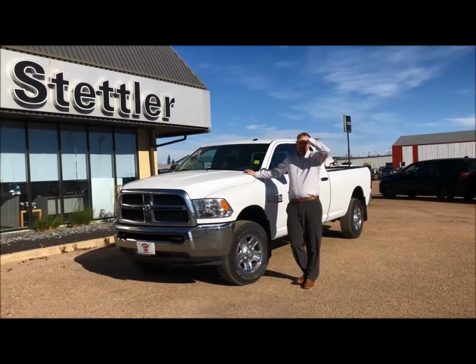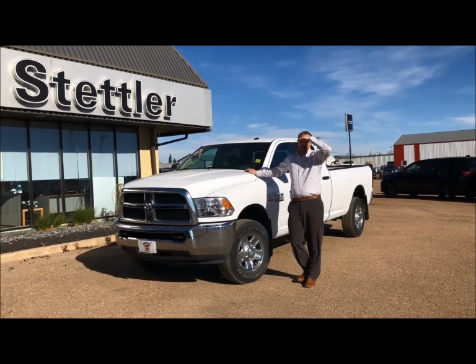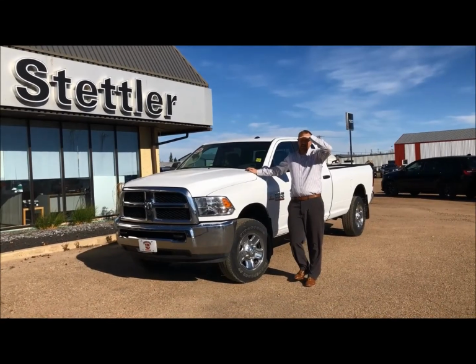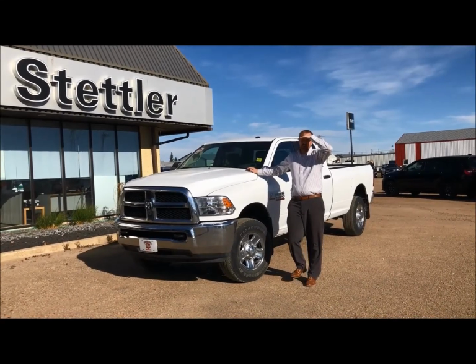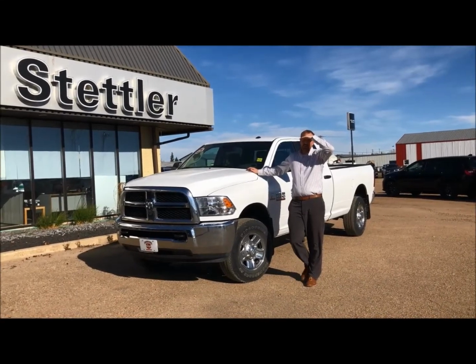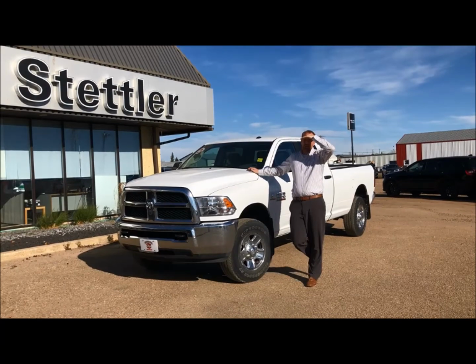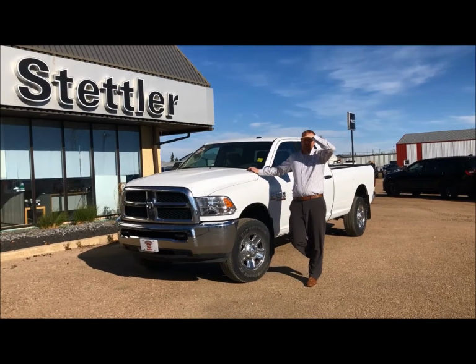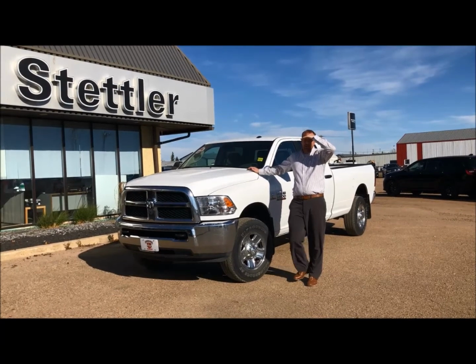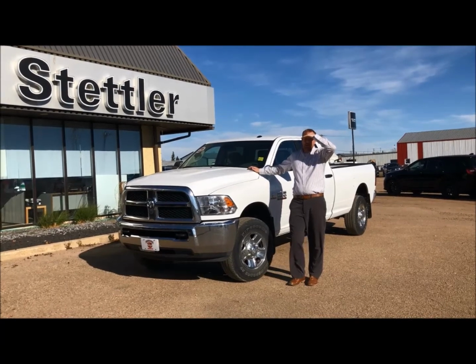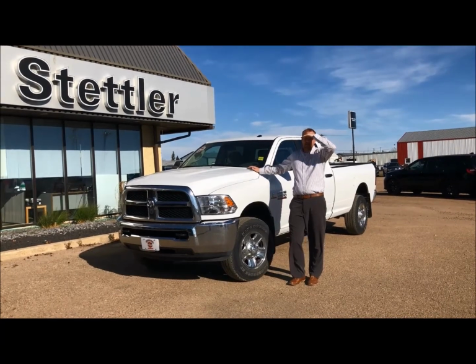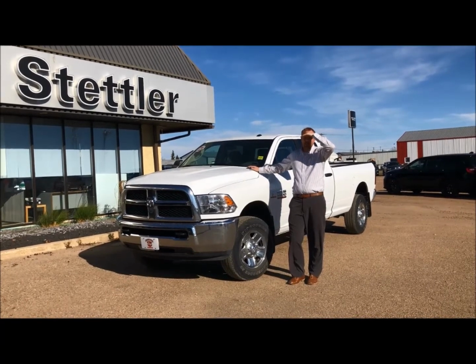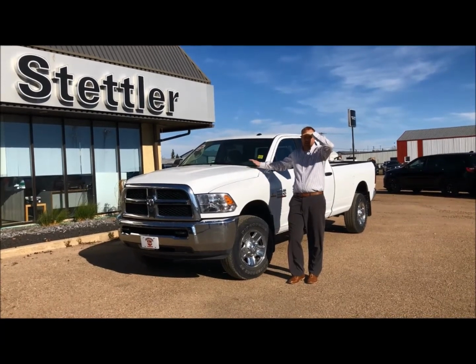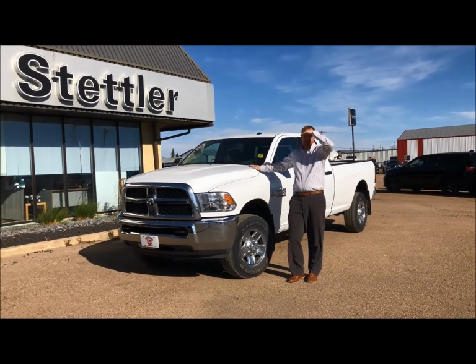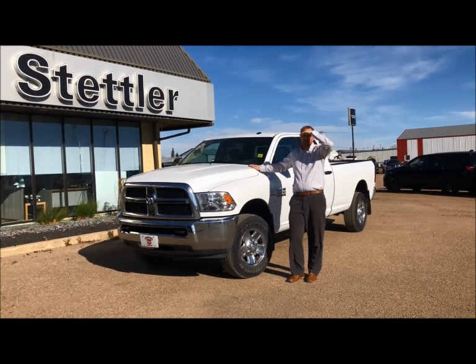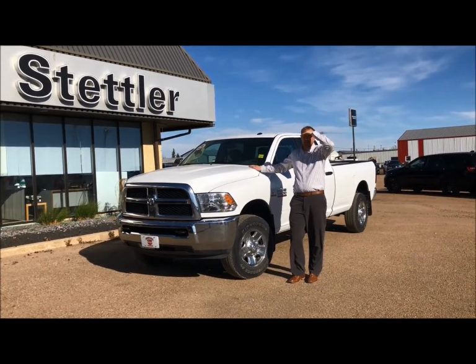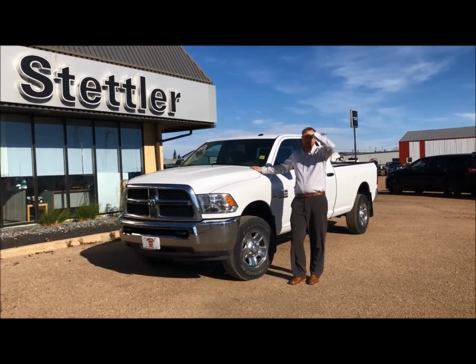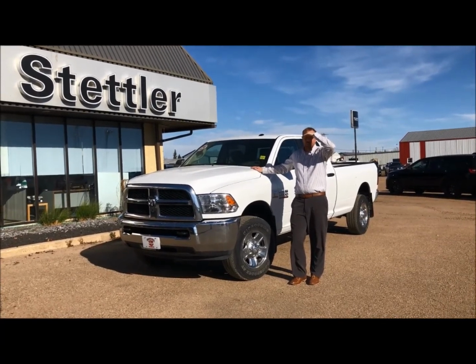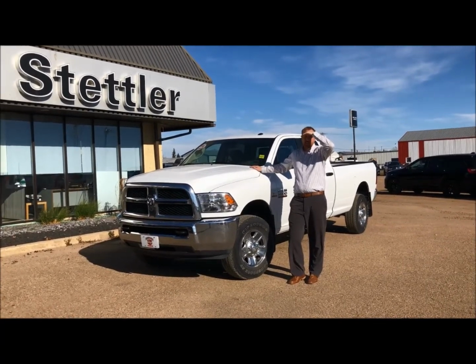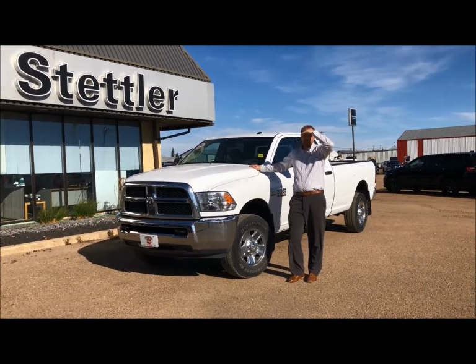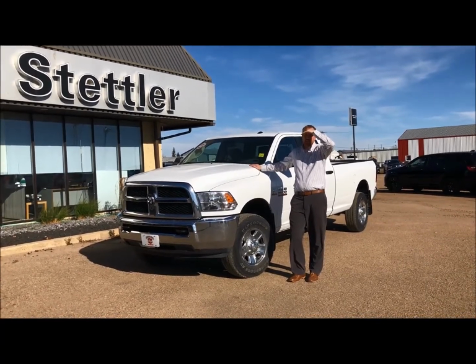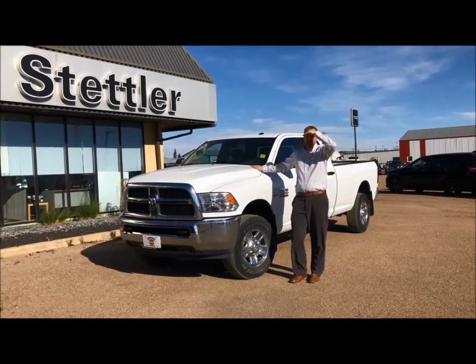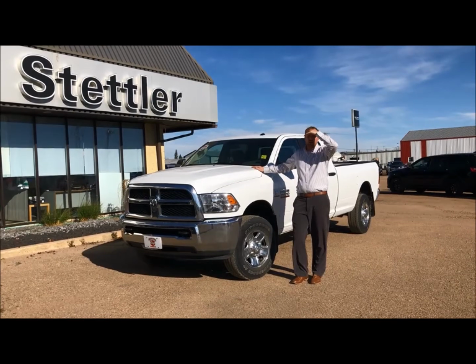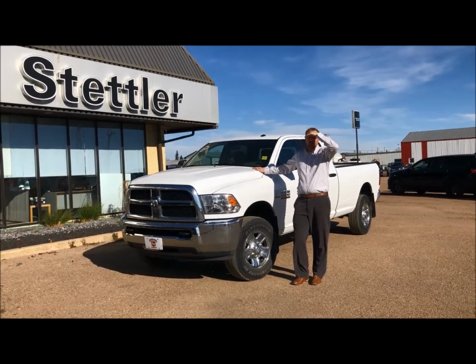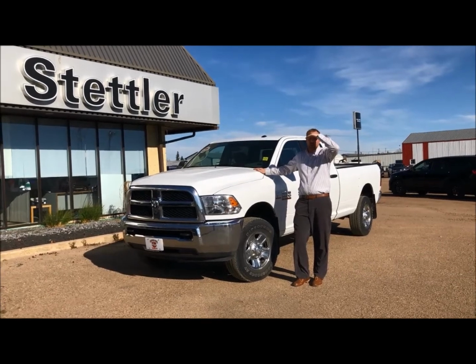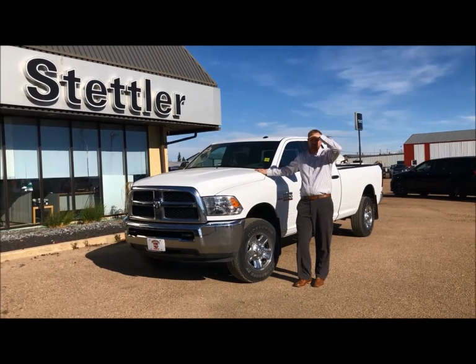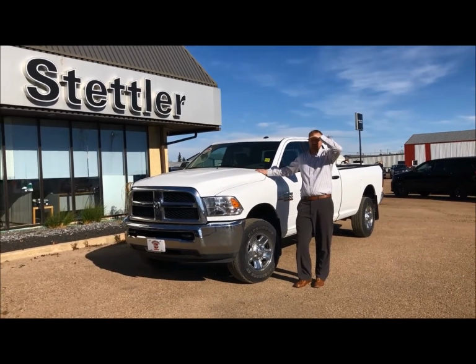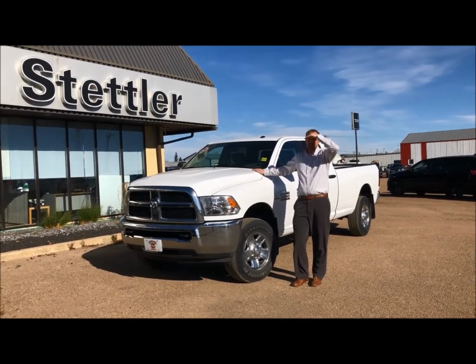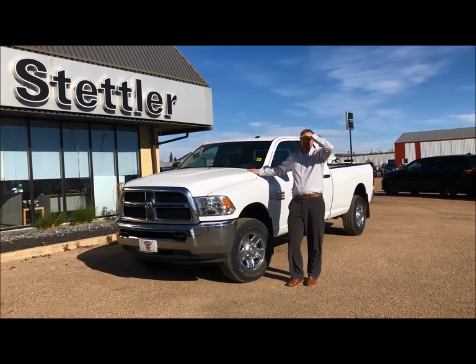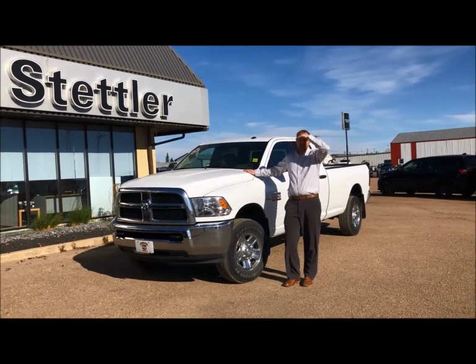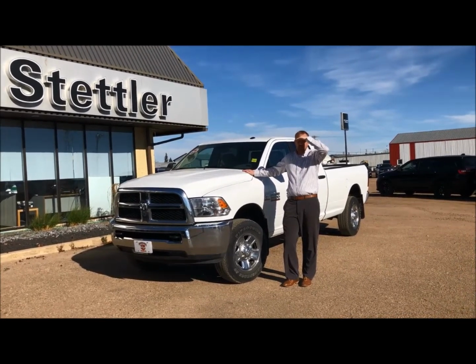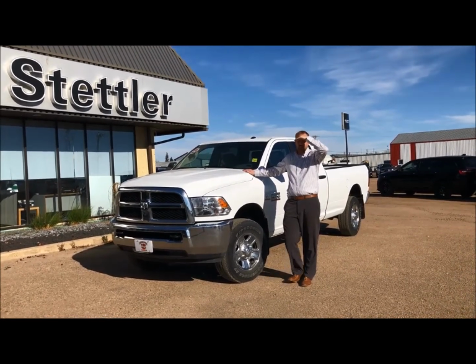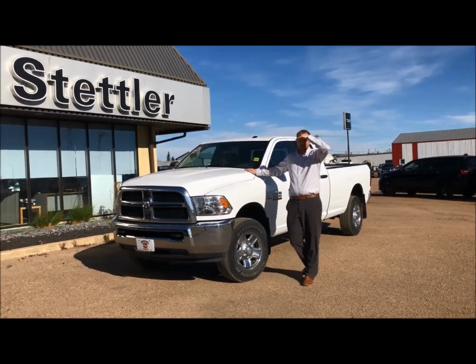Good afternoon everyone, it's Lars down here at Stettler Dodge. Today I got a 2018 1-tonne SLT long box. Stock number is RT882.